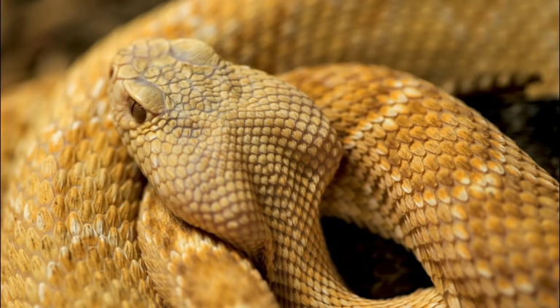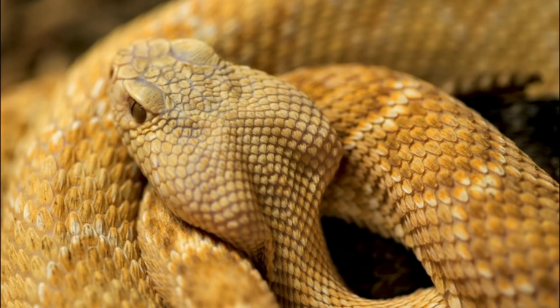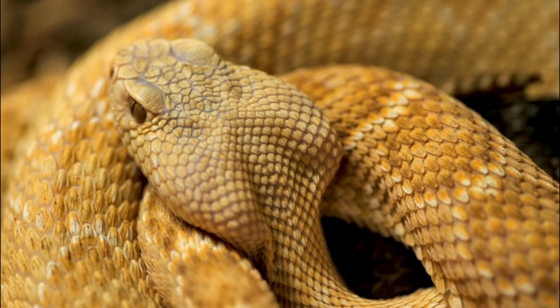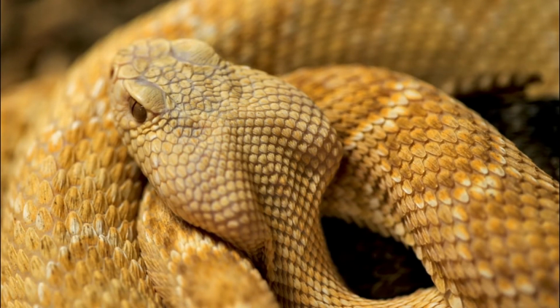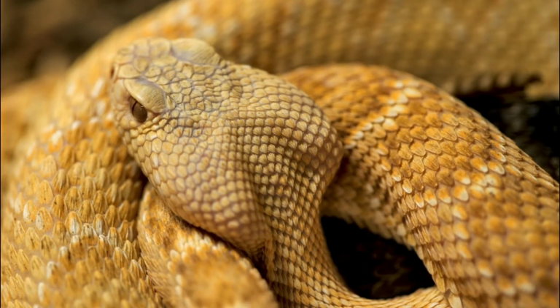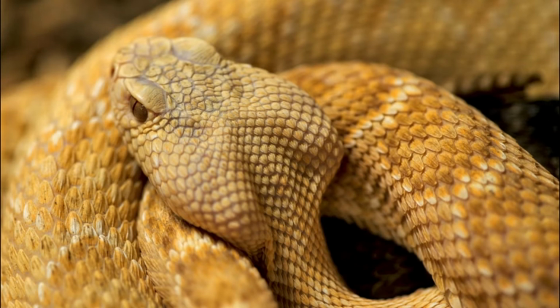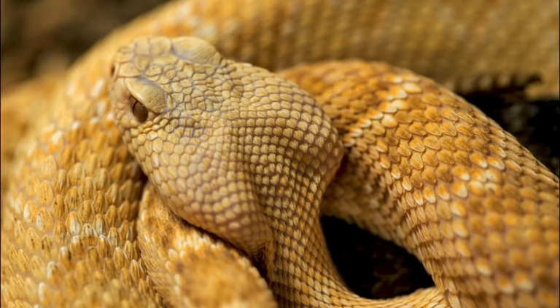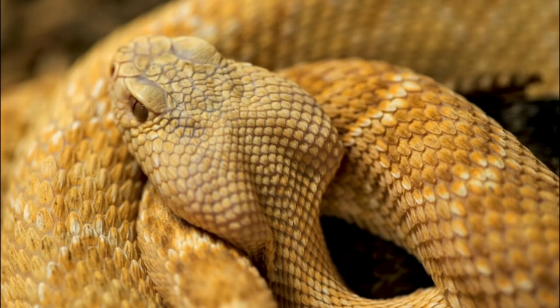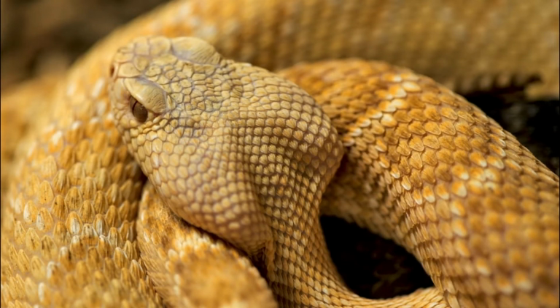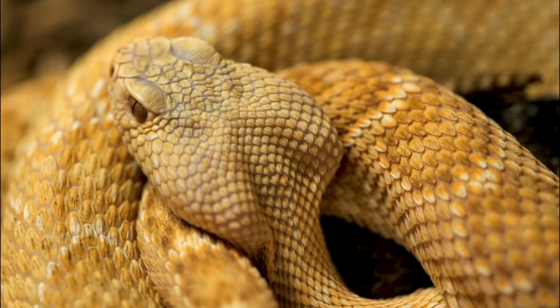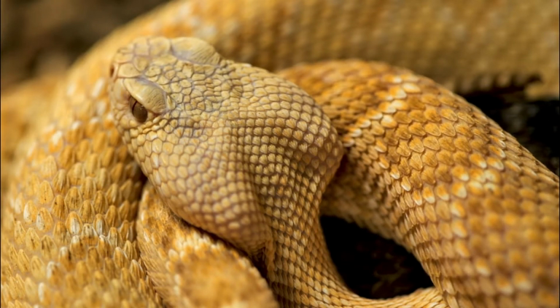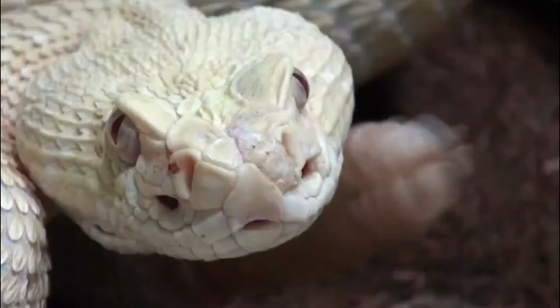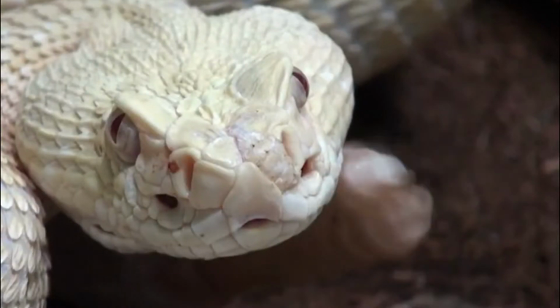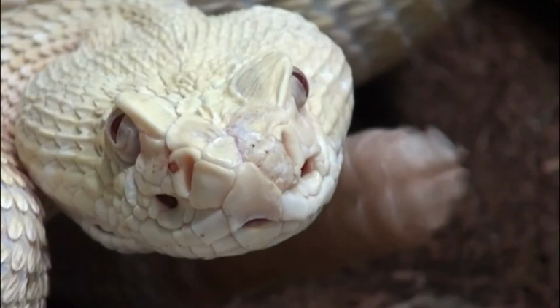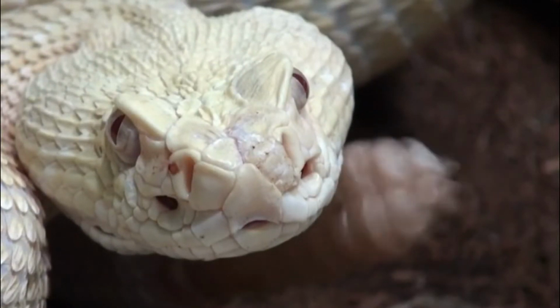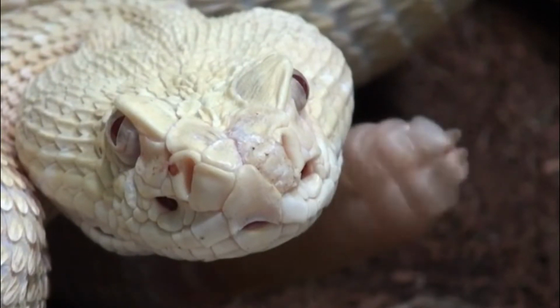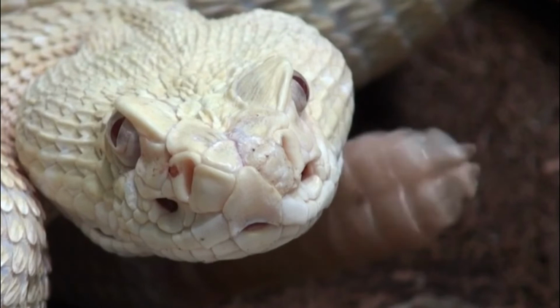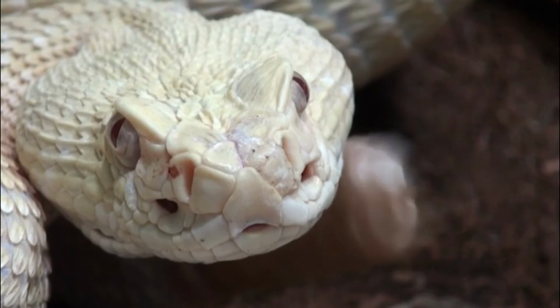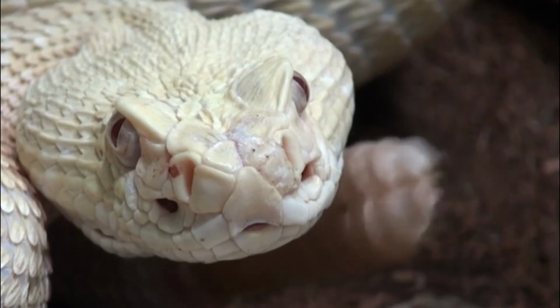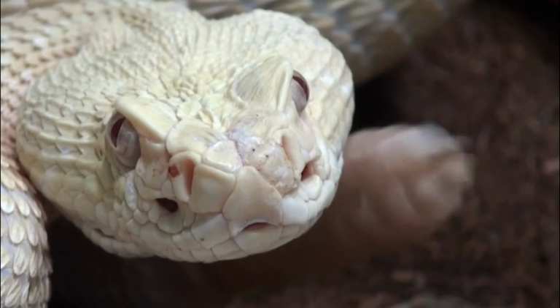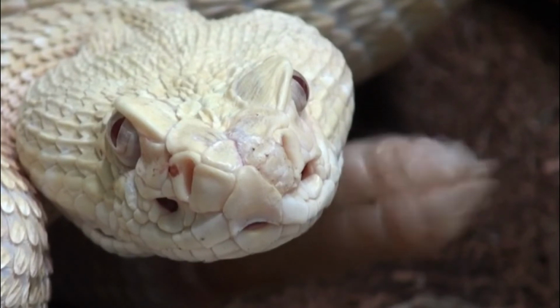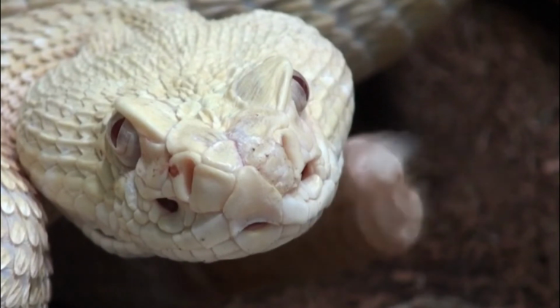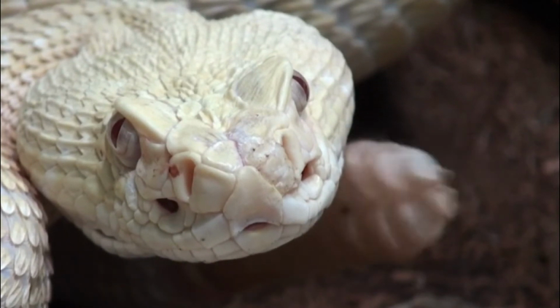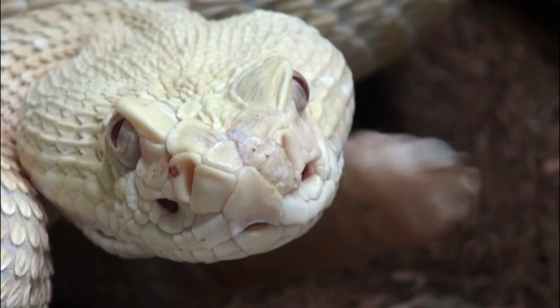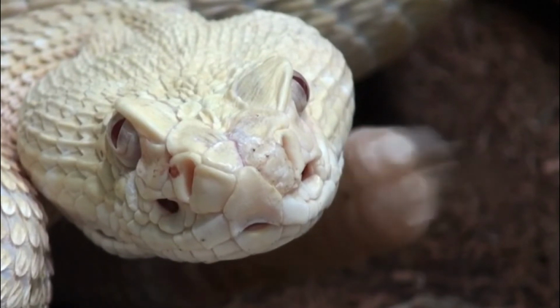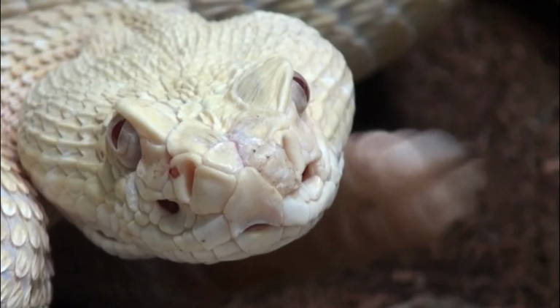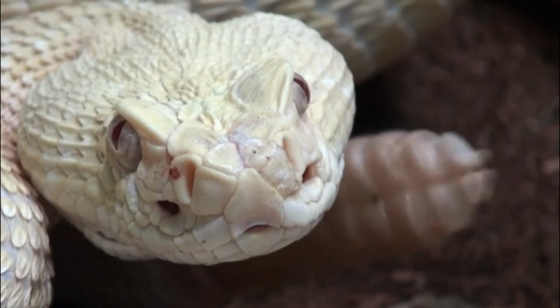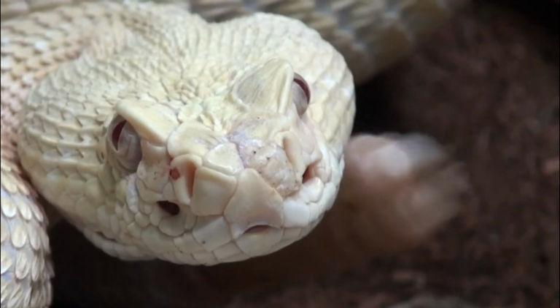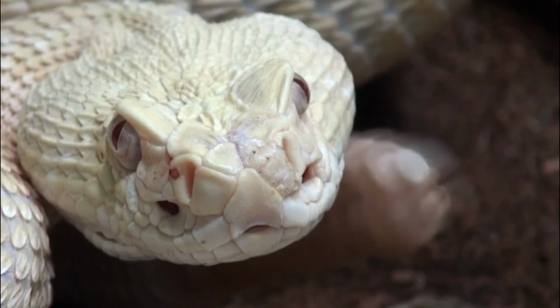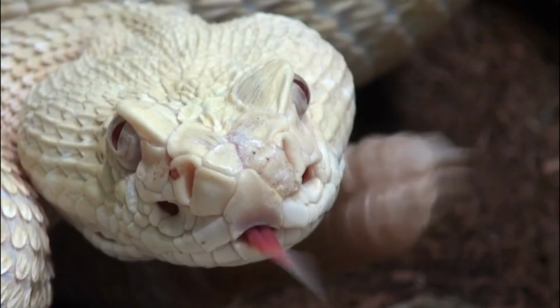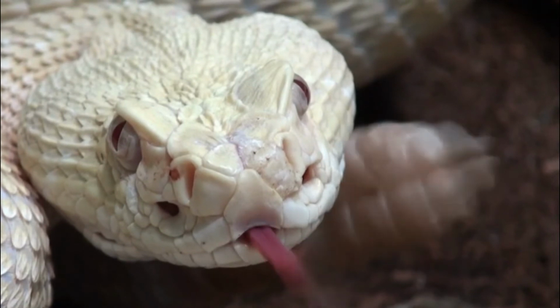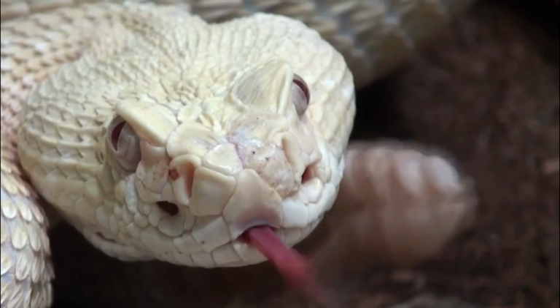Number 3: Competition. In some areas, Diamondback rattlesnakes might have to compete with other snake species or predators for limited resources such as food, shelter, and suitable basking spots.